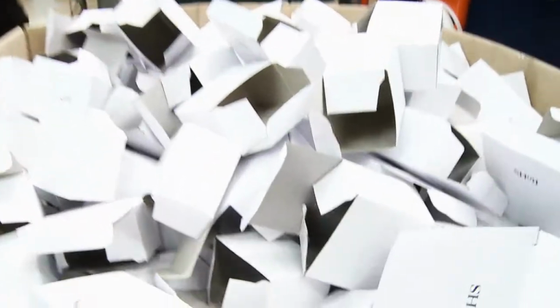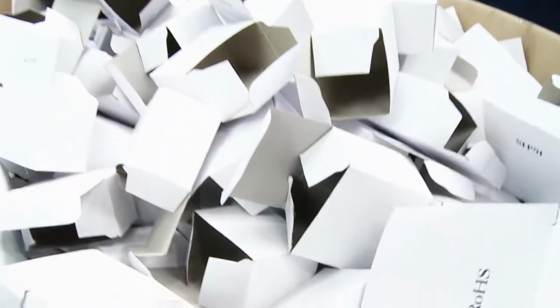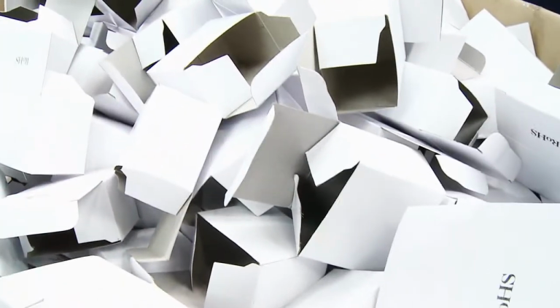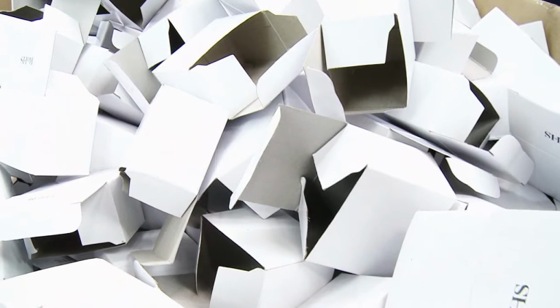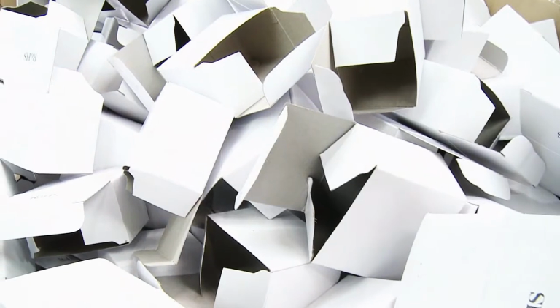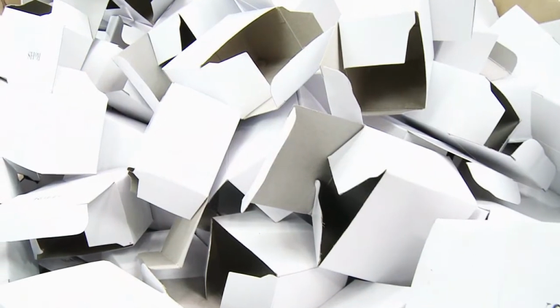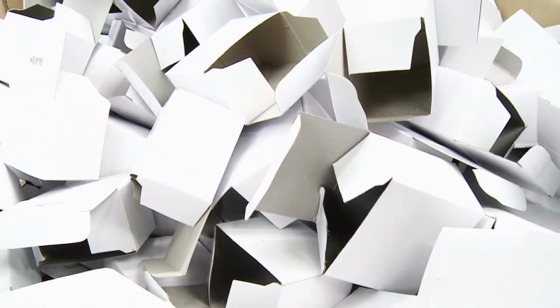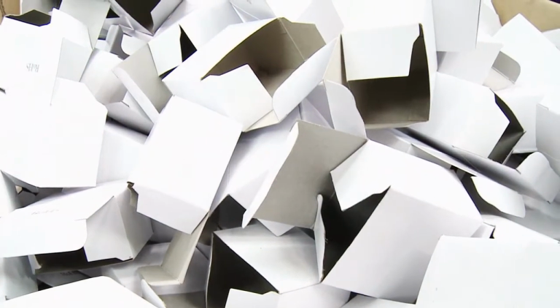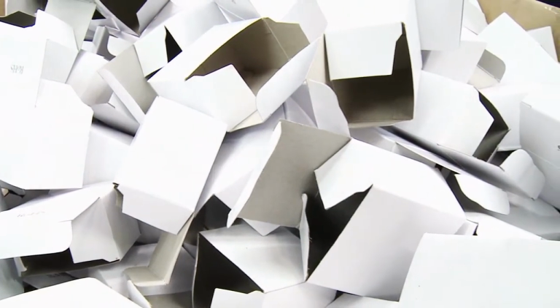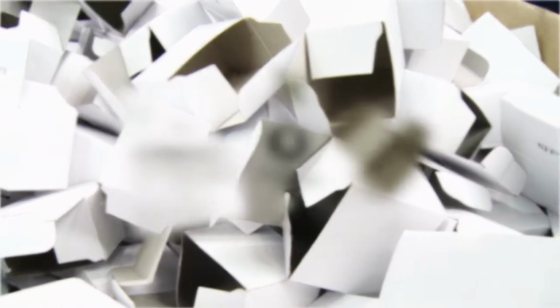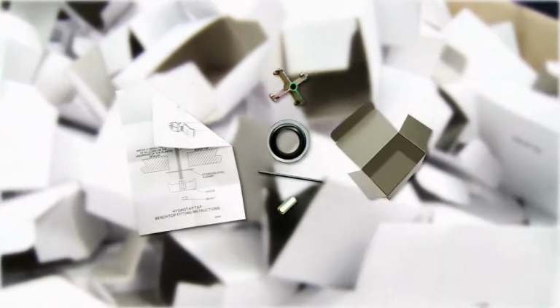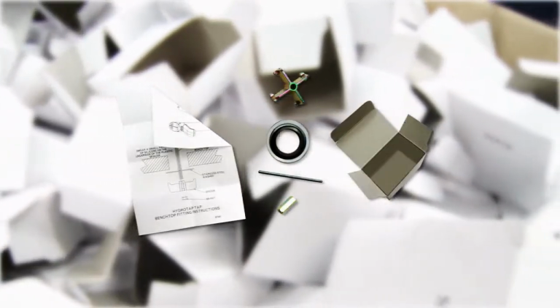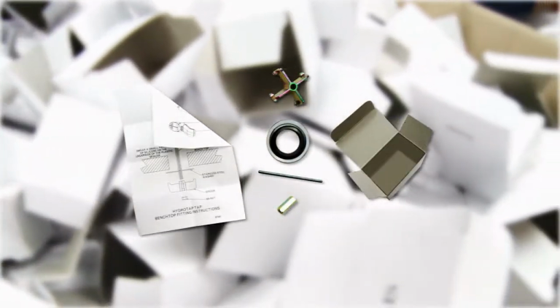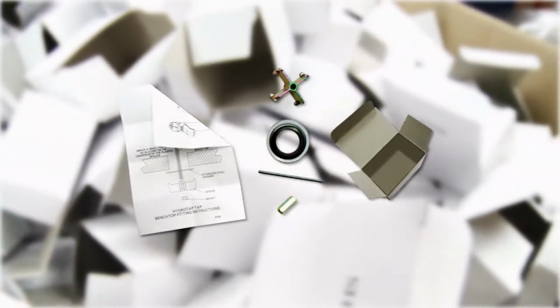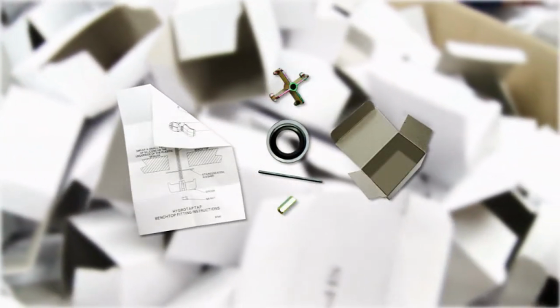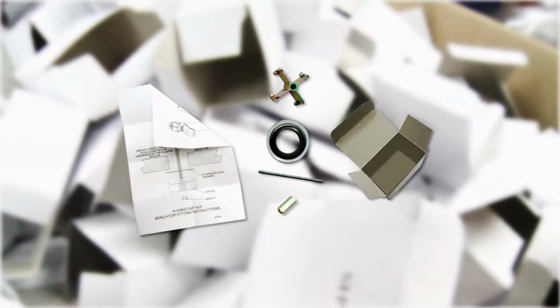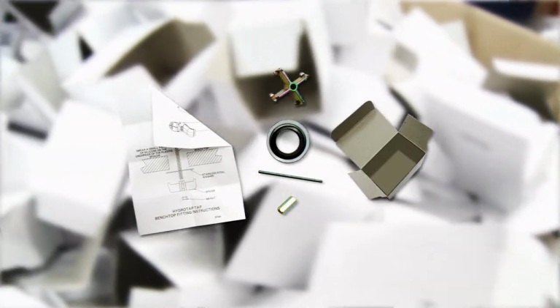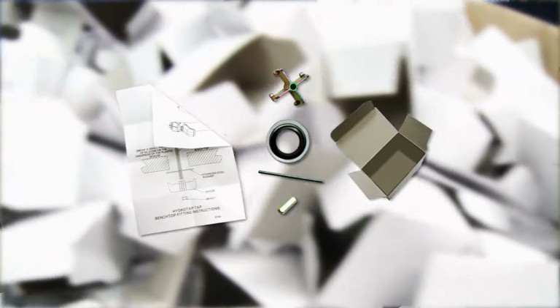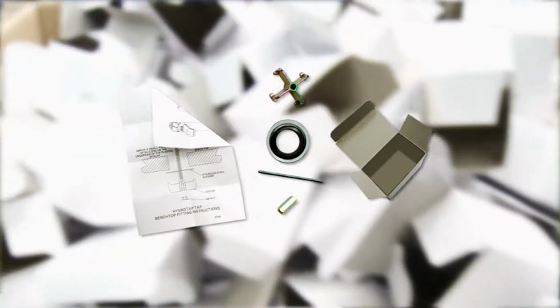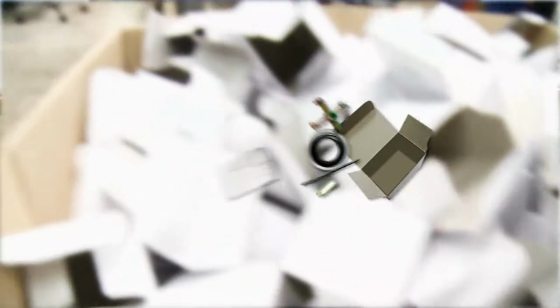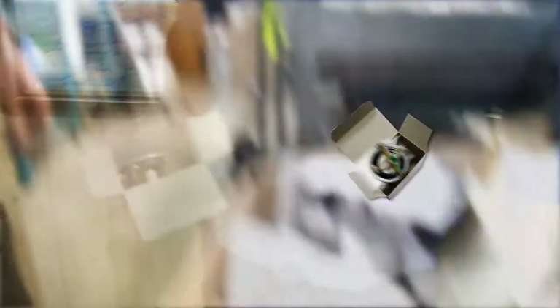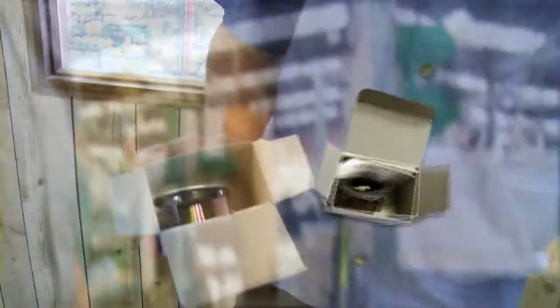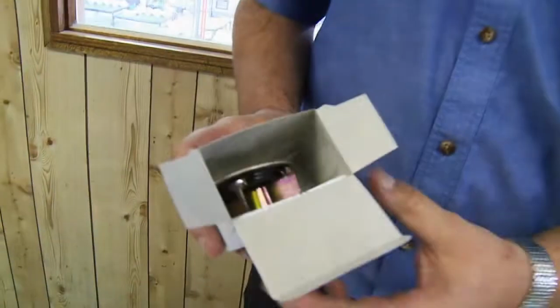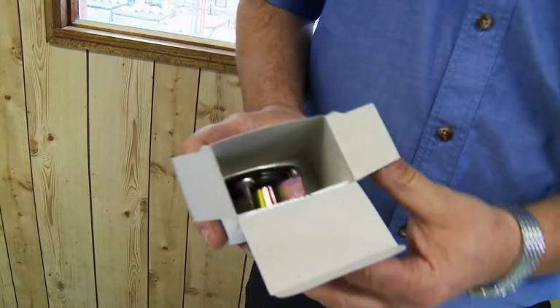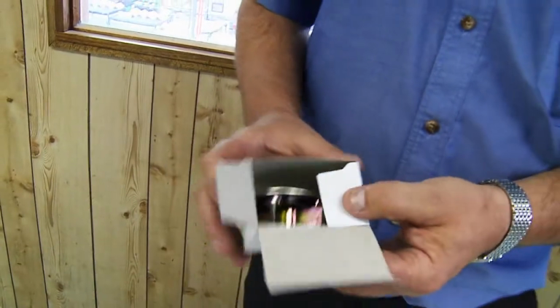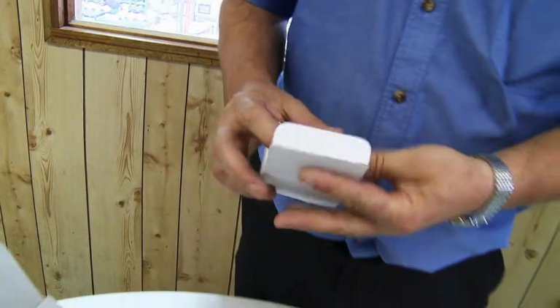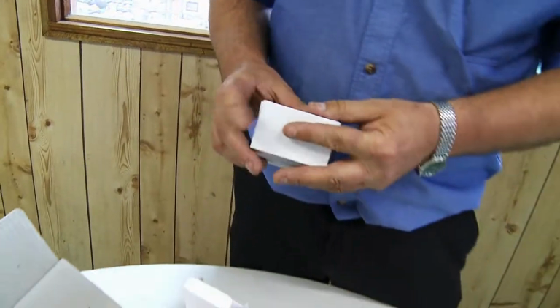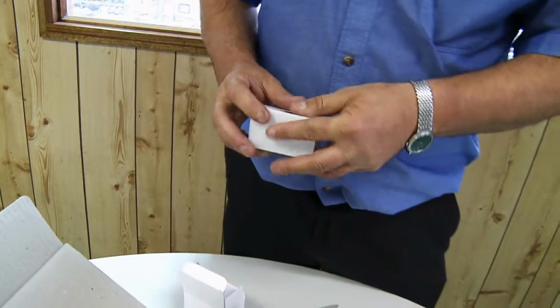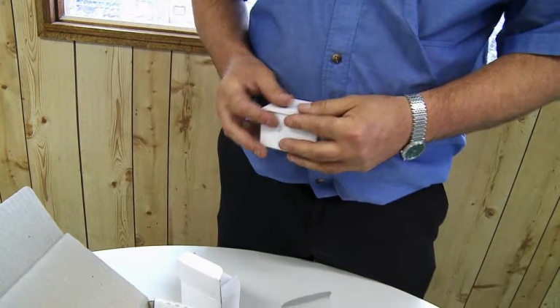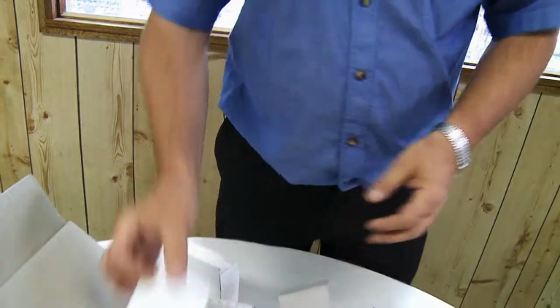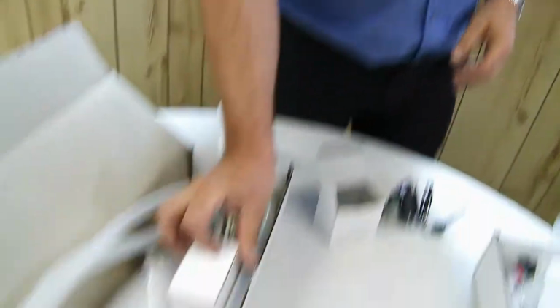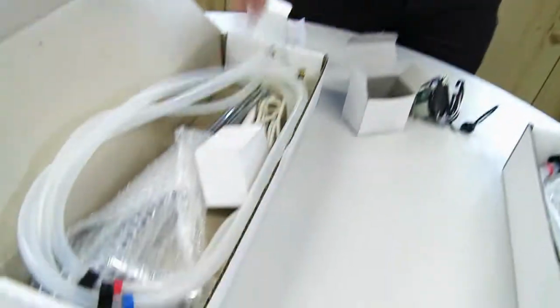We actually now incorporate our small components into the carton box, thus eliminating the plastic bag and then generating a small box that goes with the customer box that can be recycled through the domestic stream.